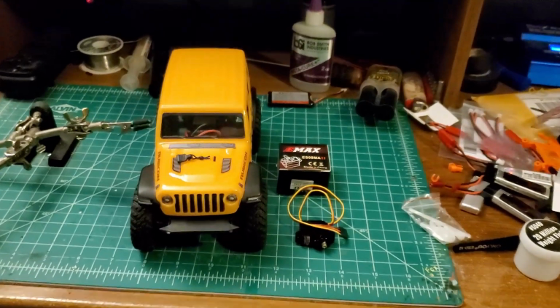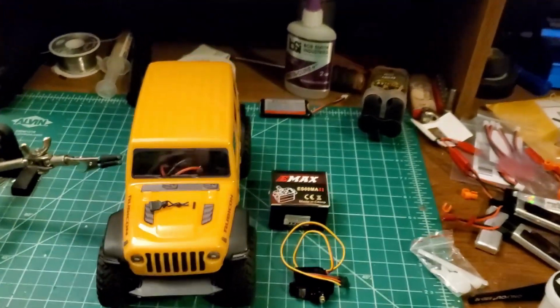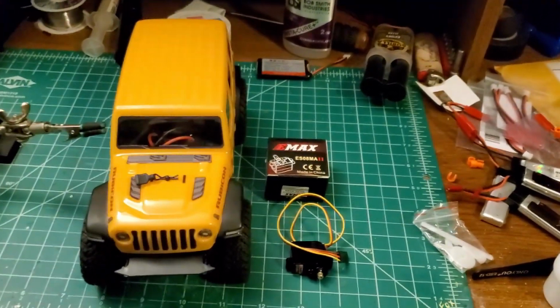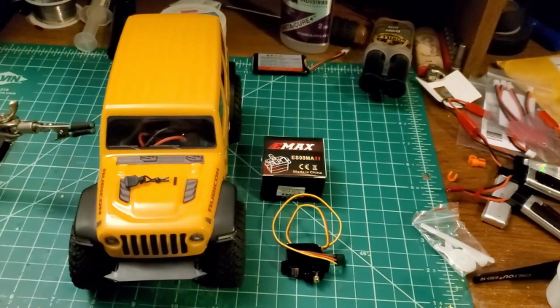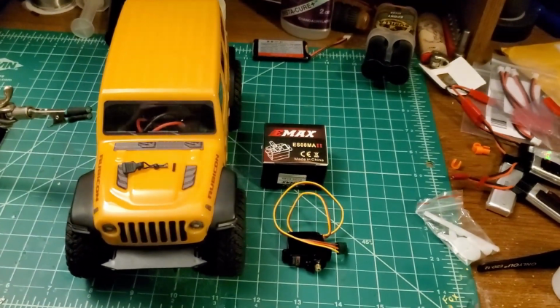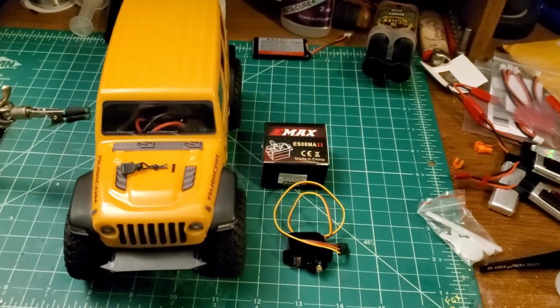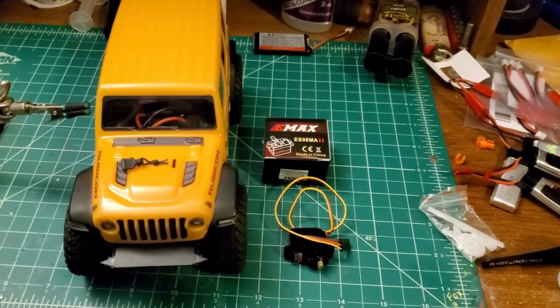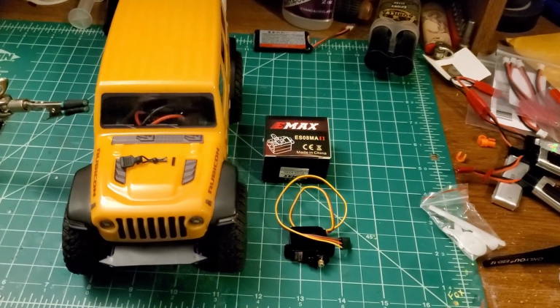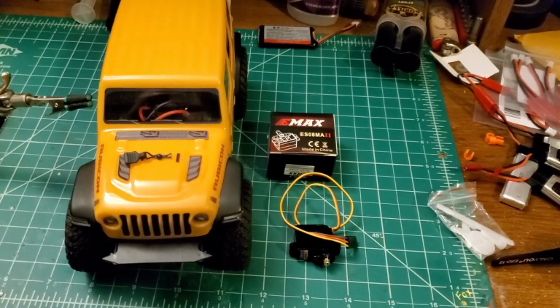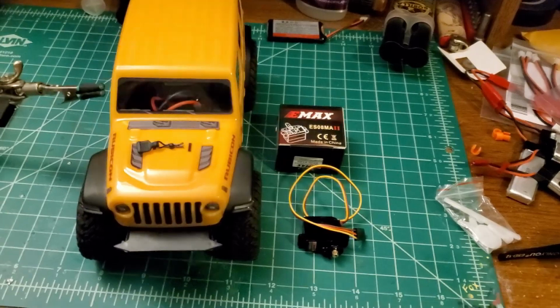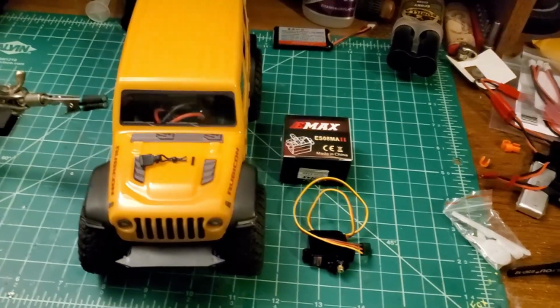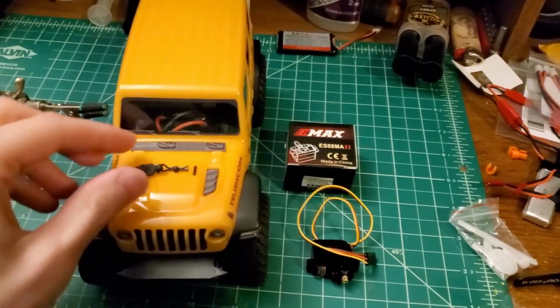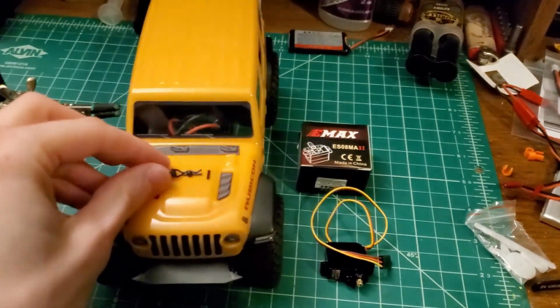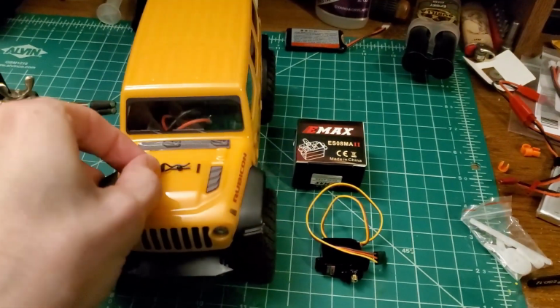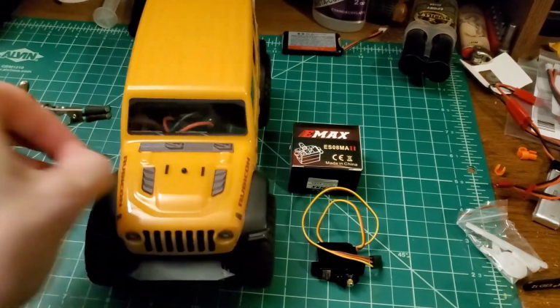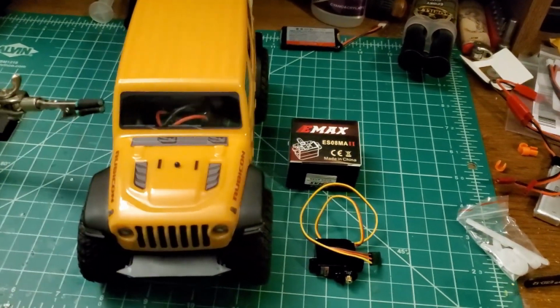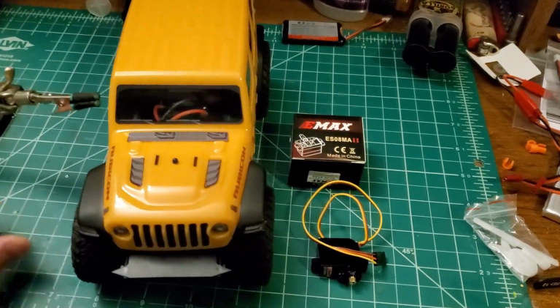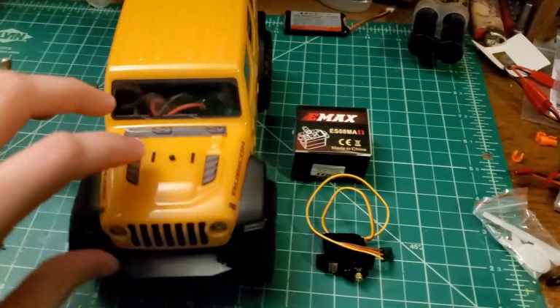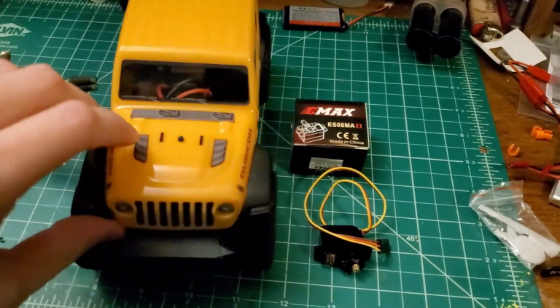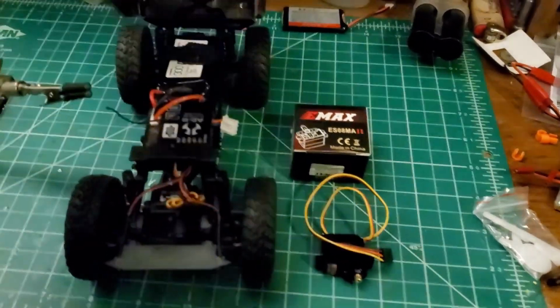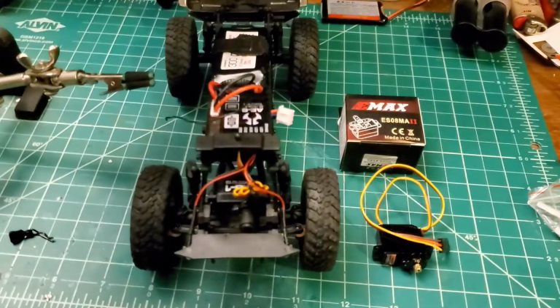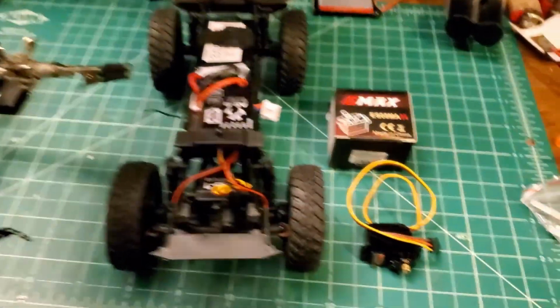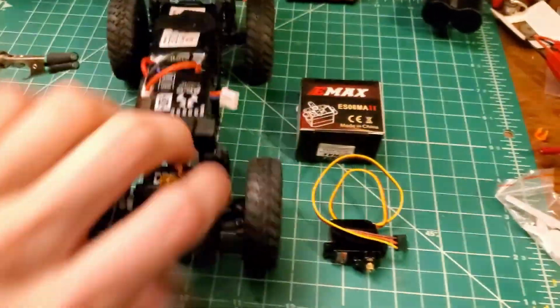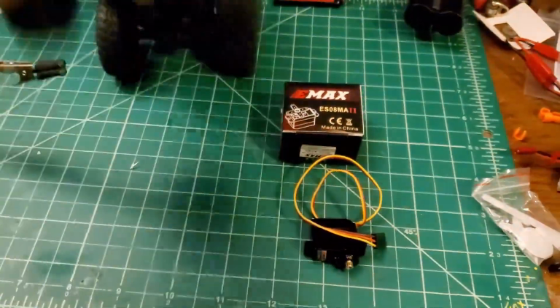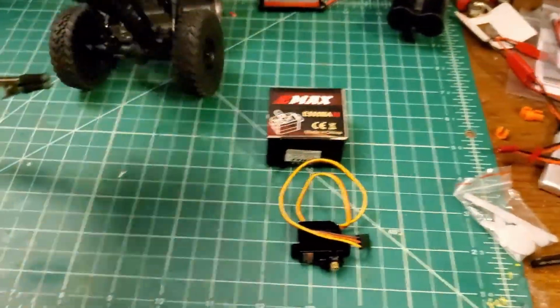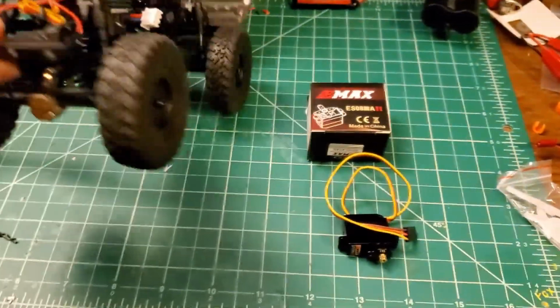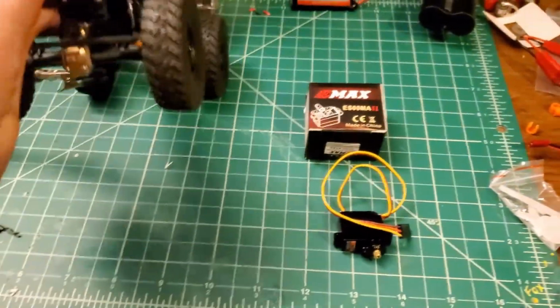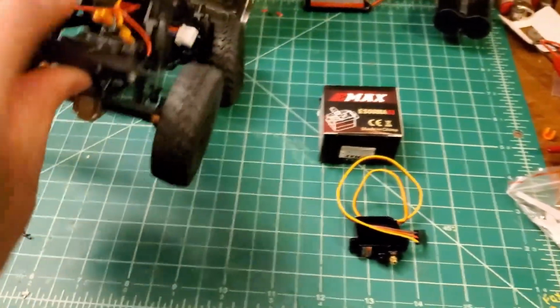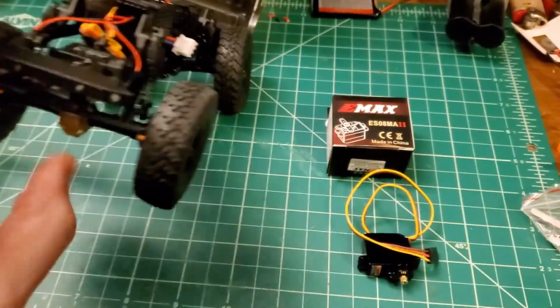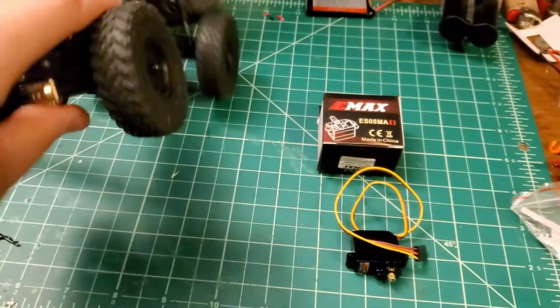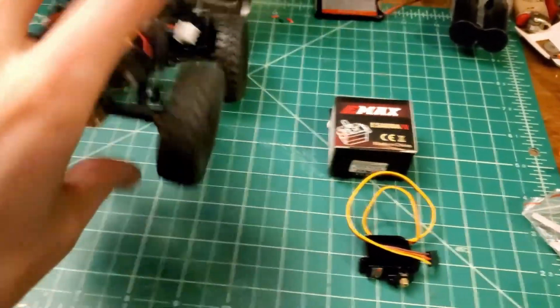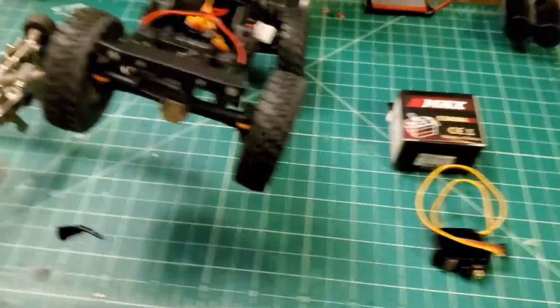We're going to install the Emacs ES08MA2 into the SCX-24 here. We're going to start by popping the pin and opening it up. With the top, it's easier to lean on something, so we'll lift it like that.